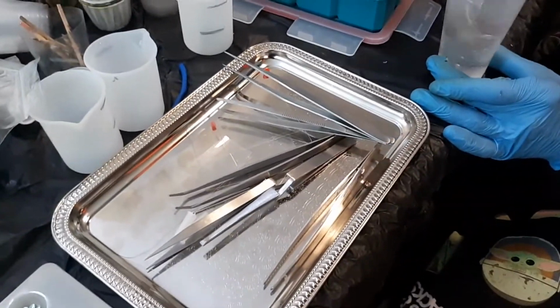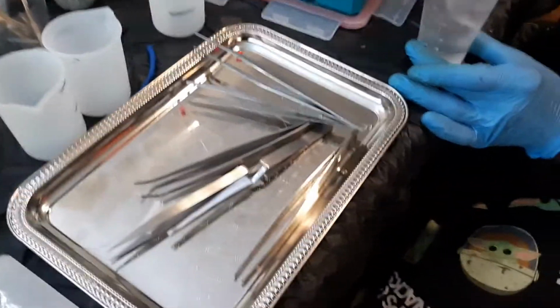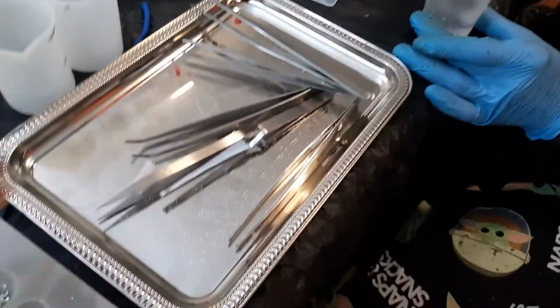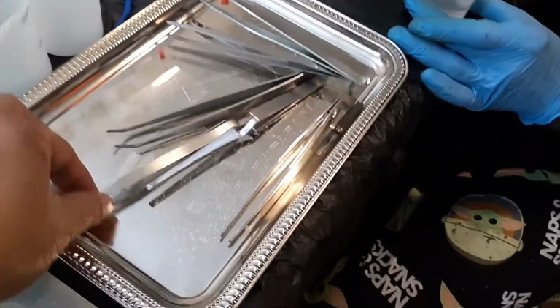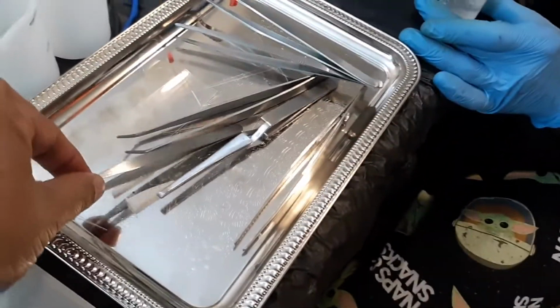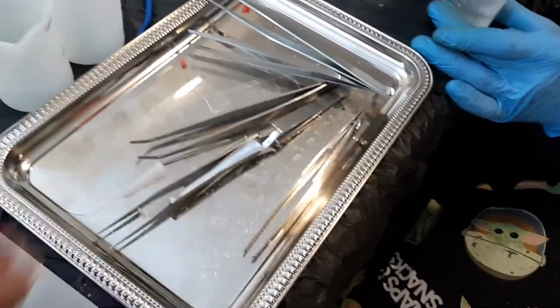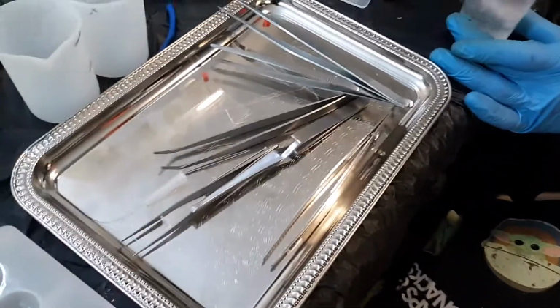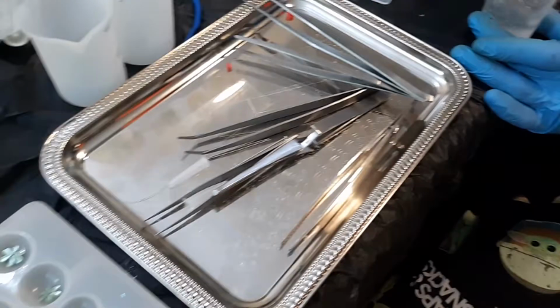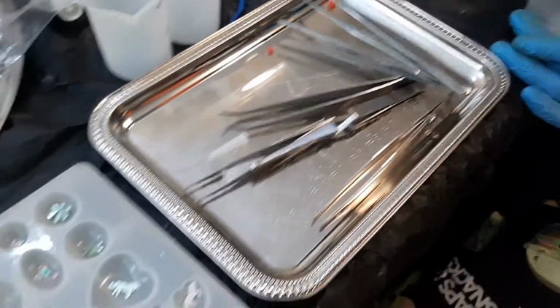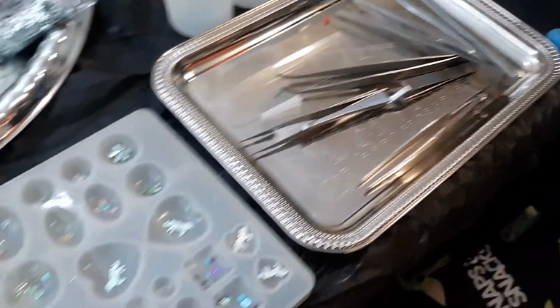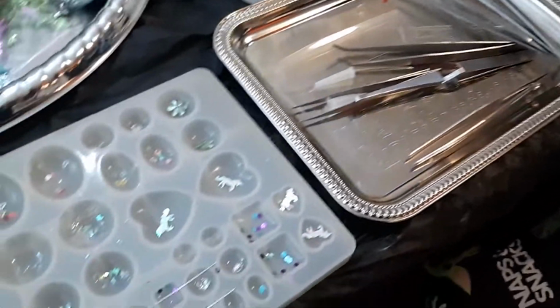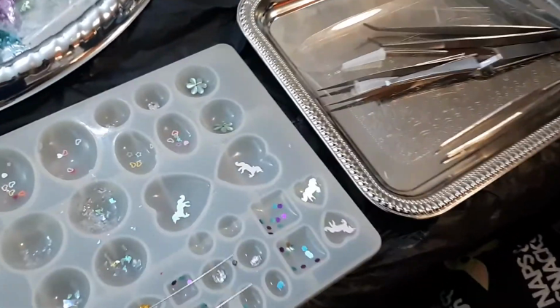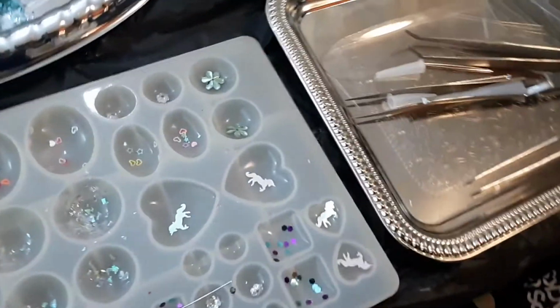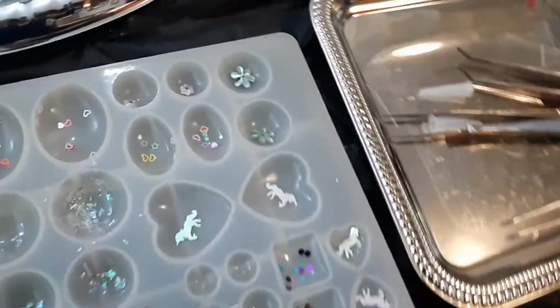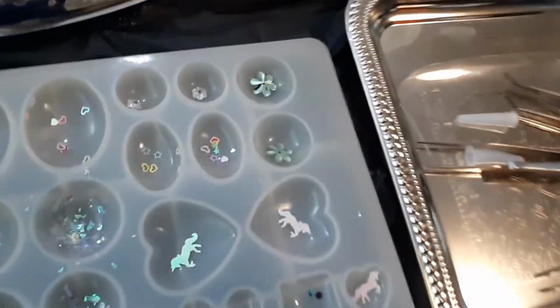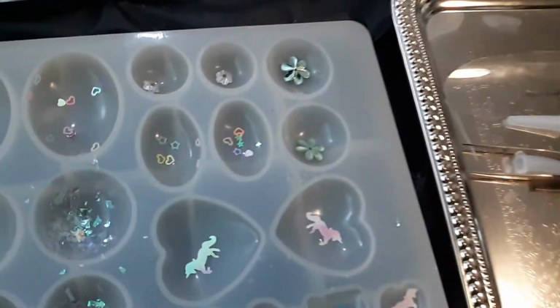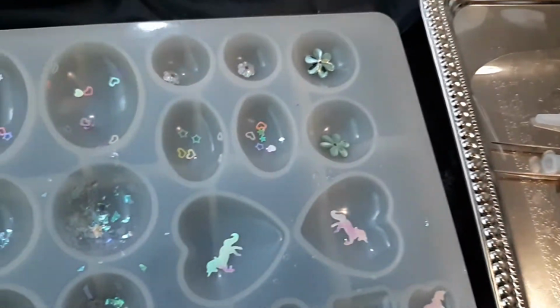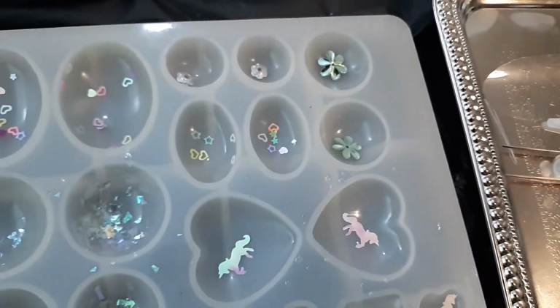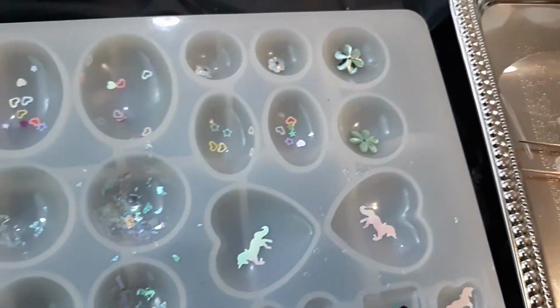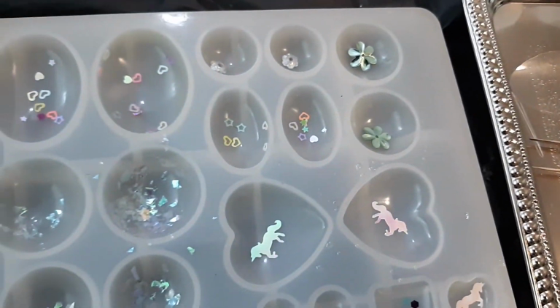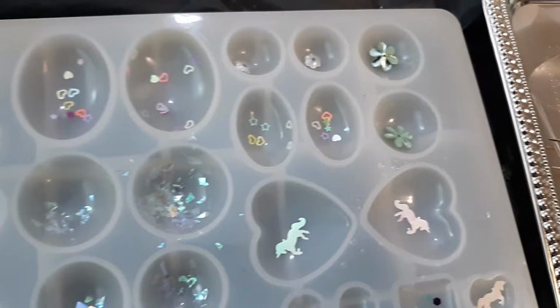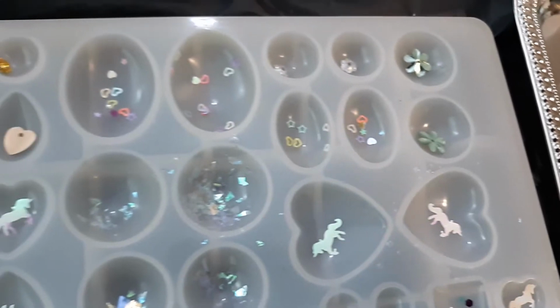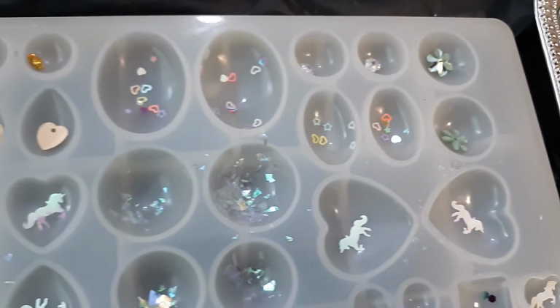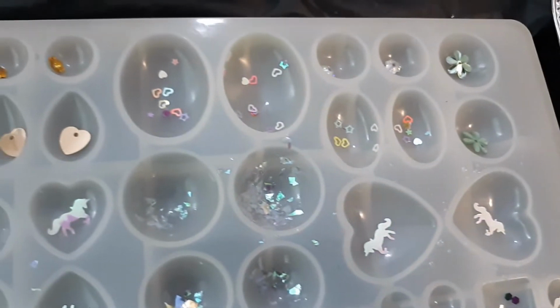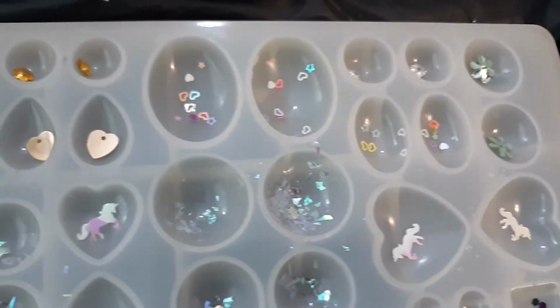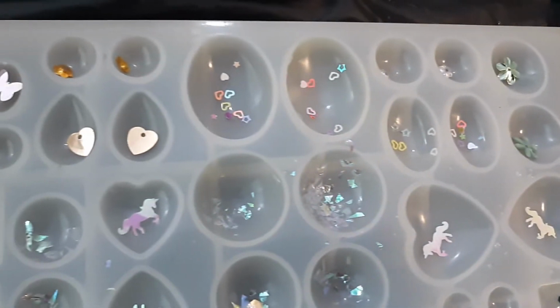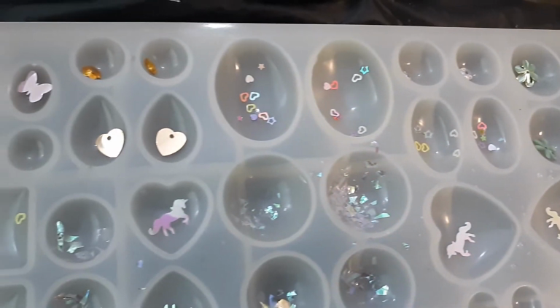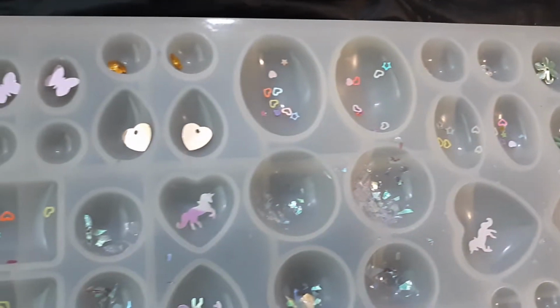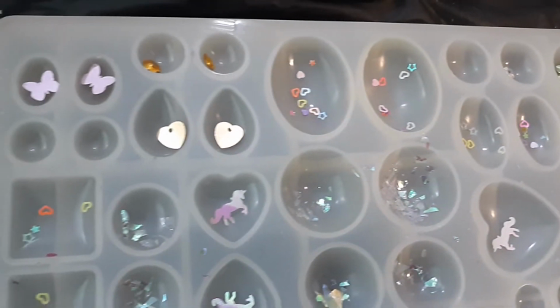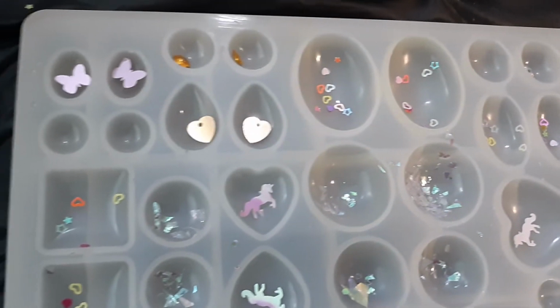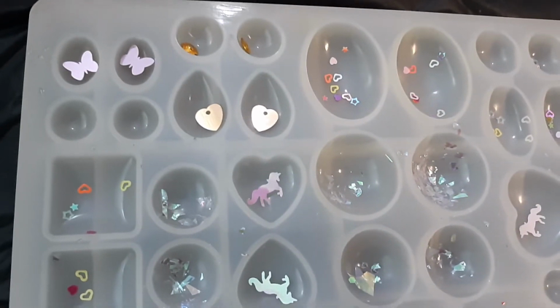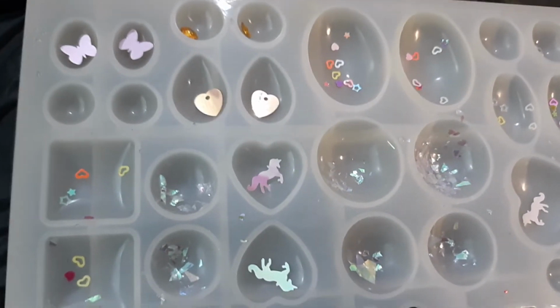It's like surgical — your surgical tray. That's how we do it. I like it because everything I can see — it's got that good light.